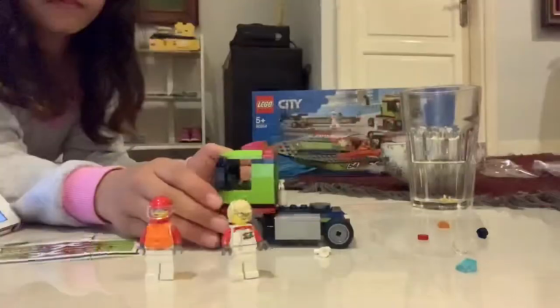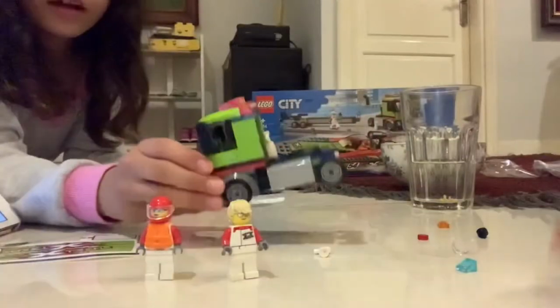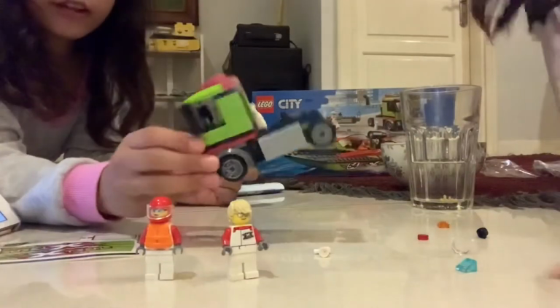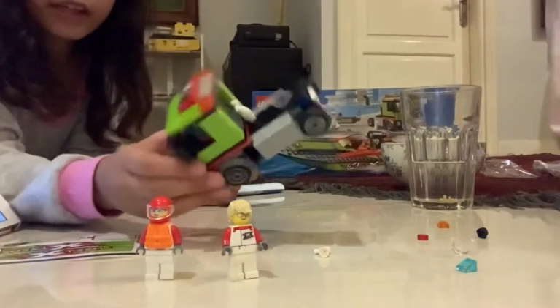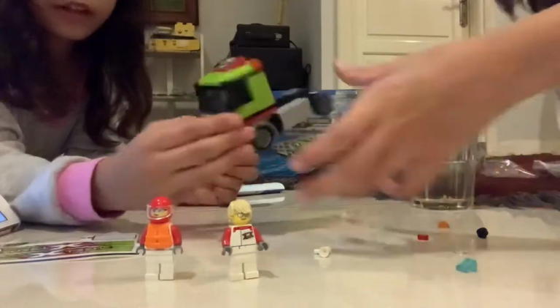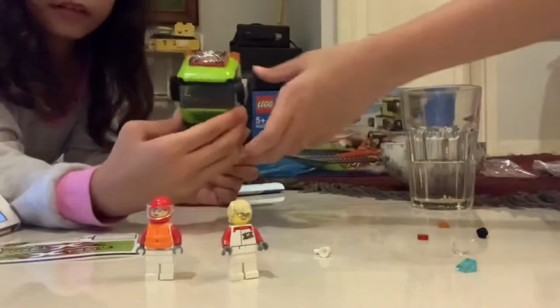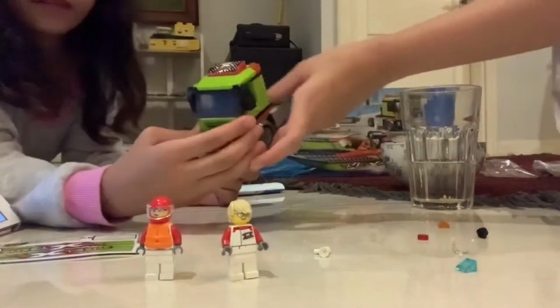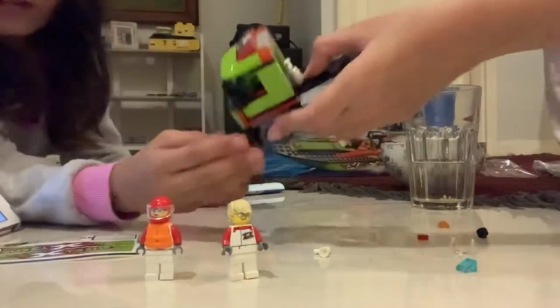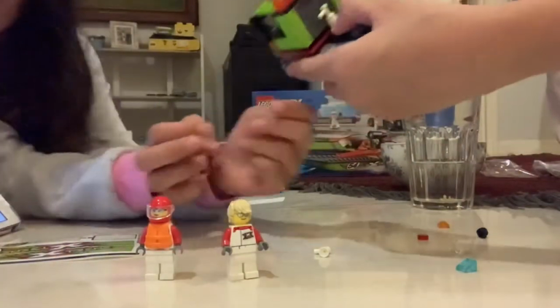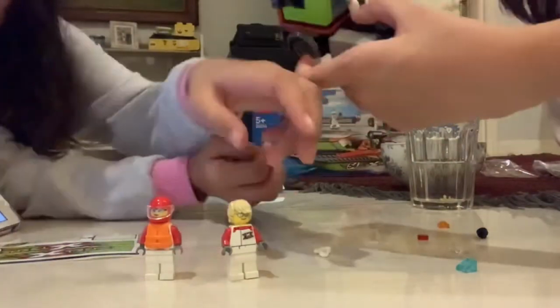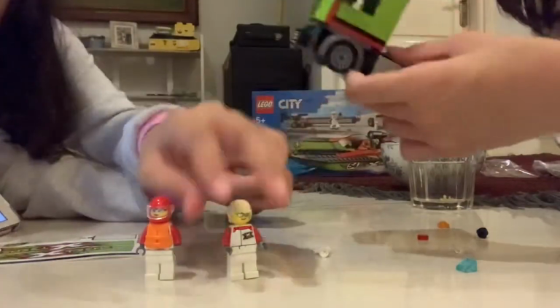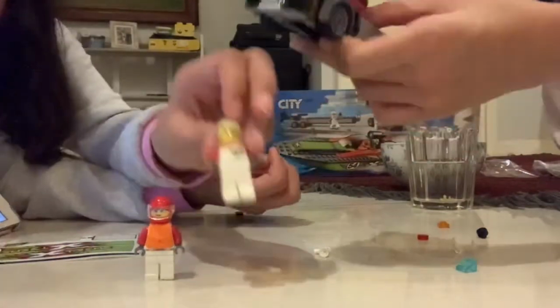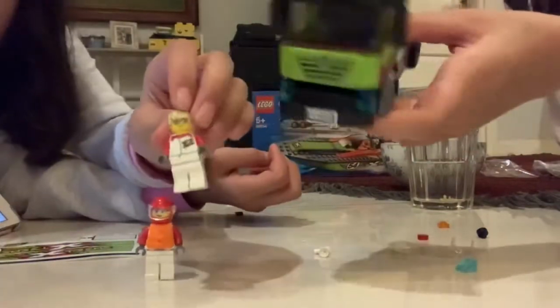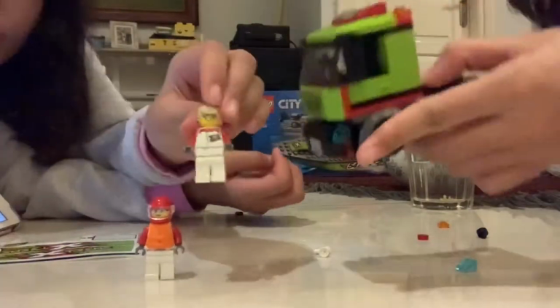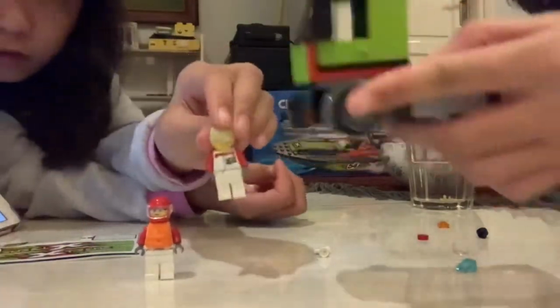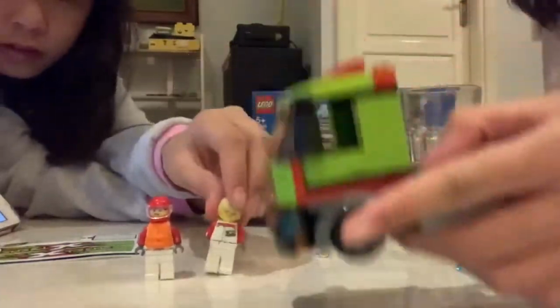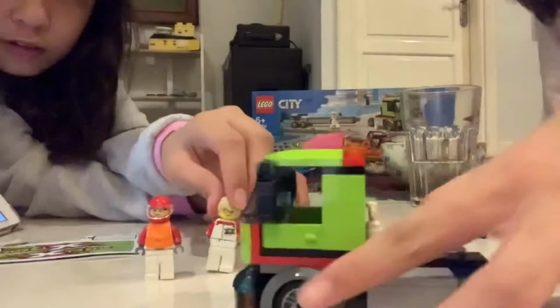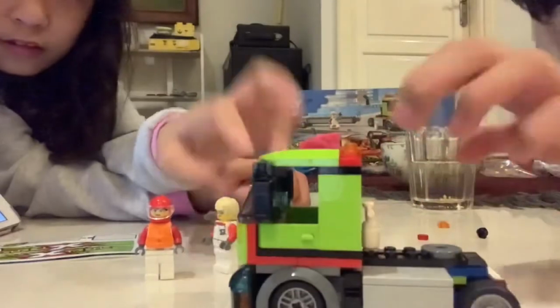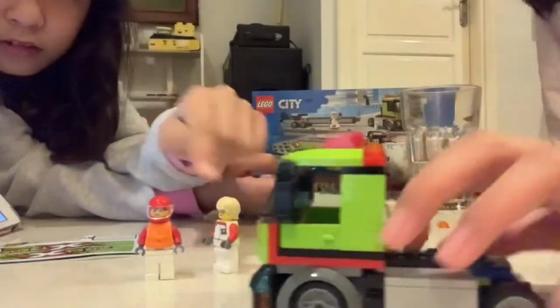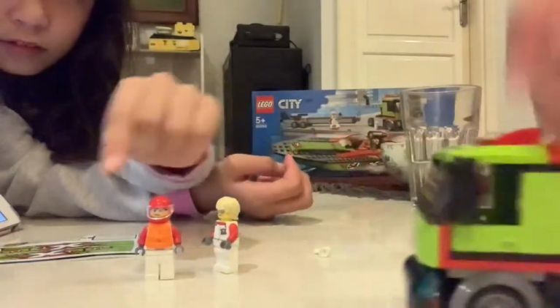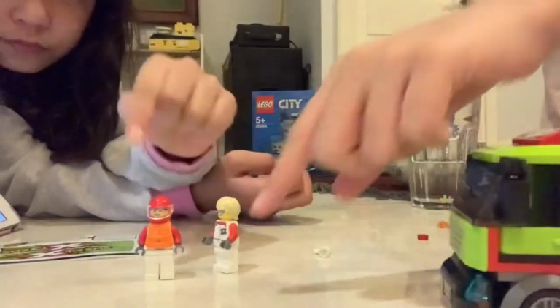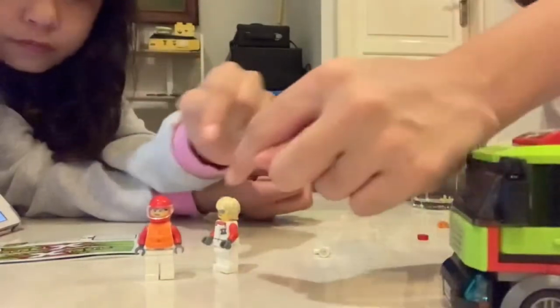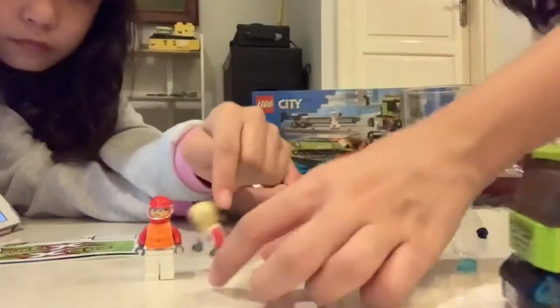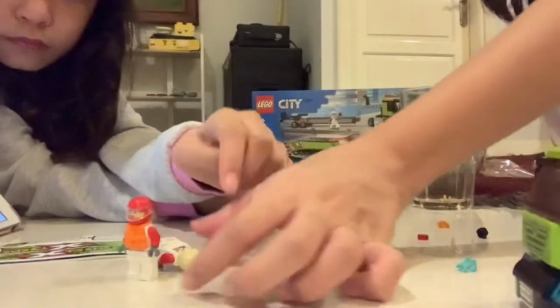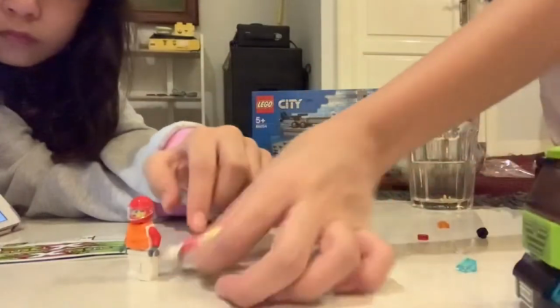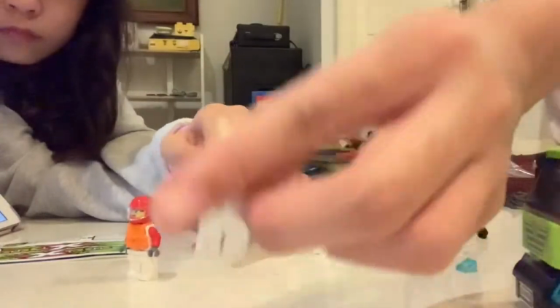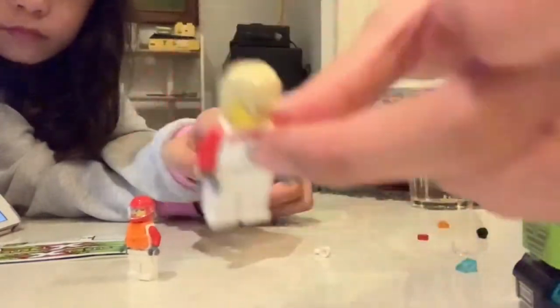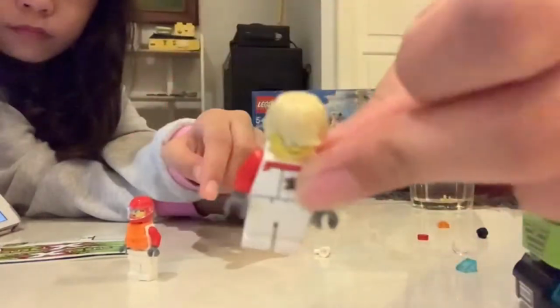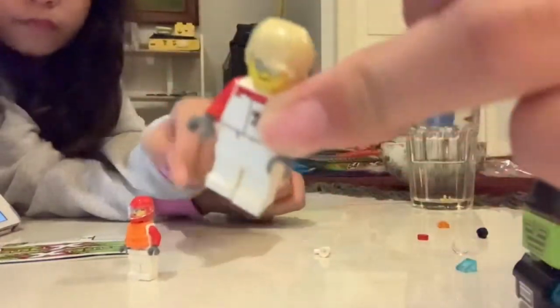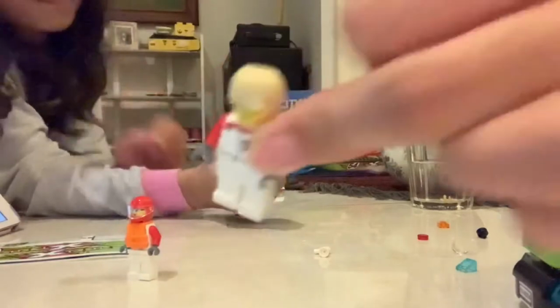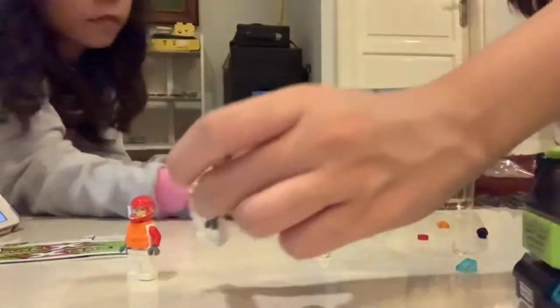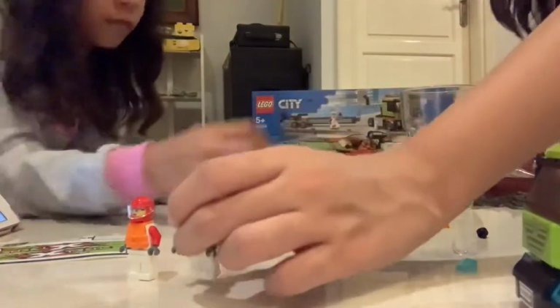Okay, so the truckie transporter is done. We also switched the girl's hair because it looks weird if this girl has the surfer hair, so we switched it up. We made the girl the driver.